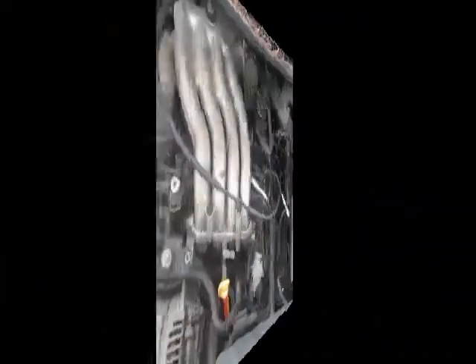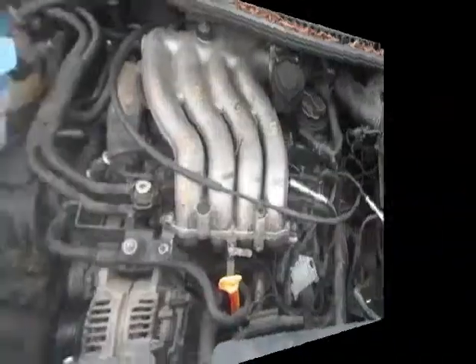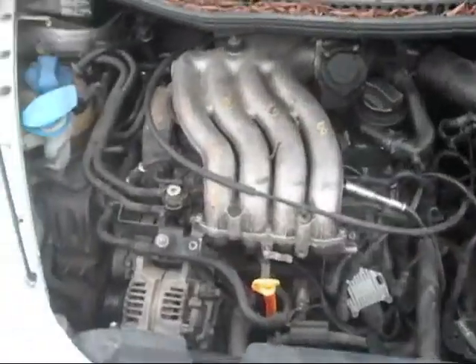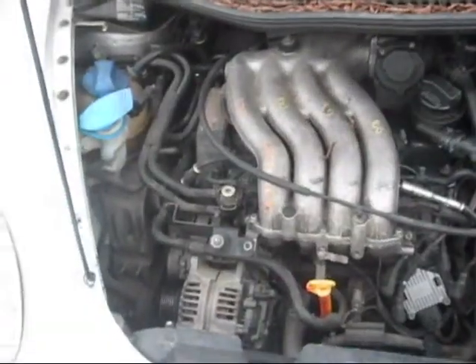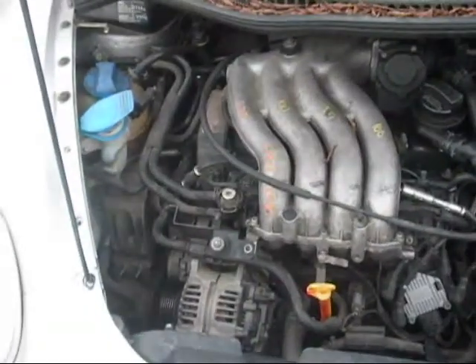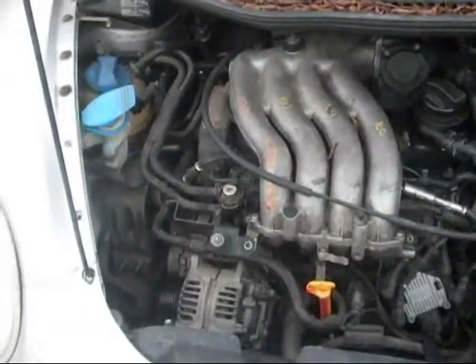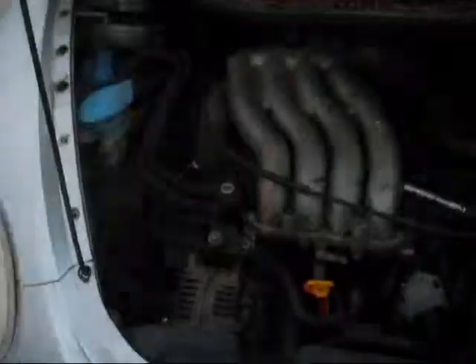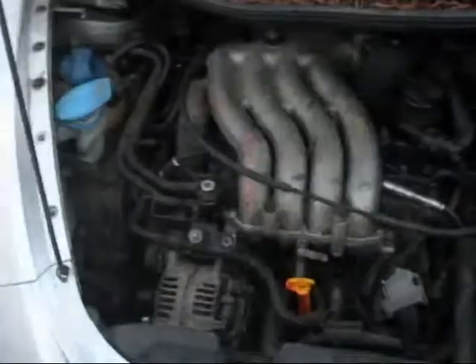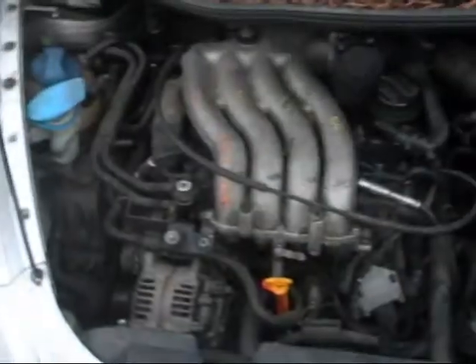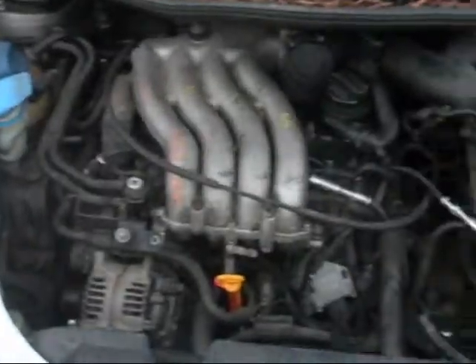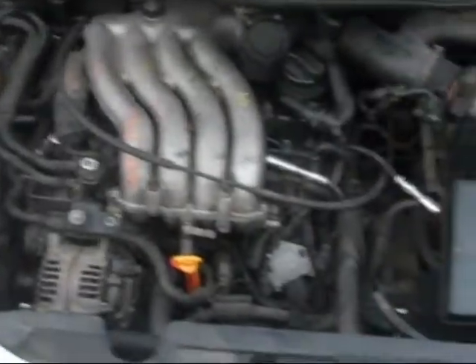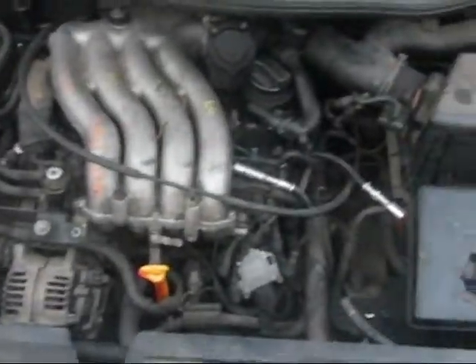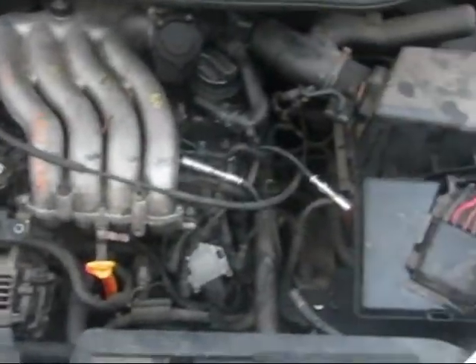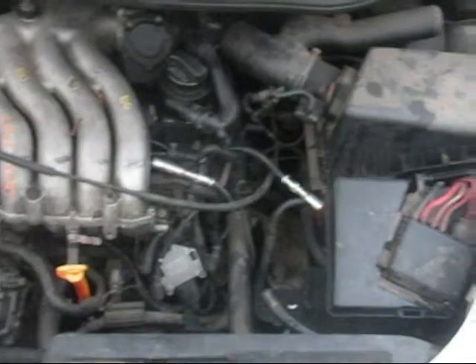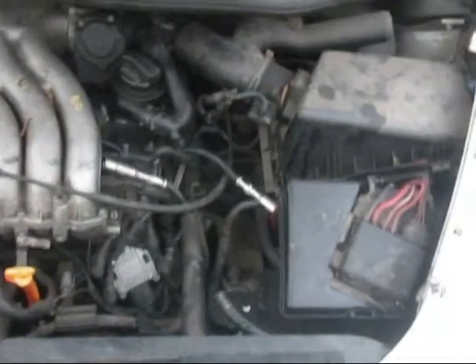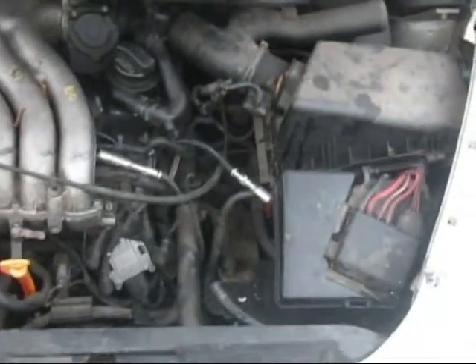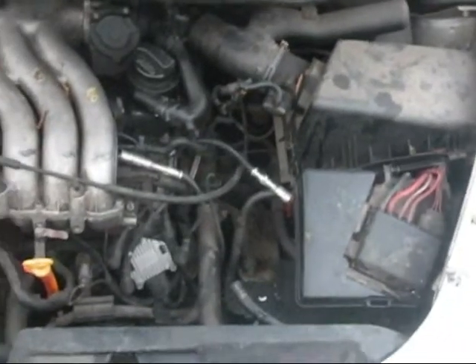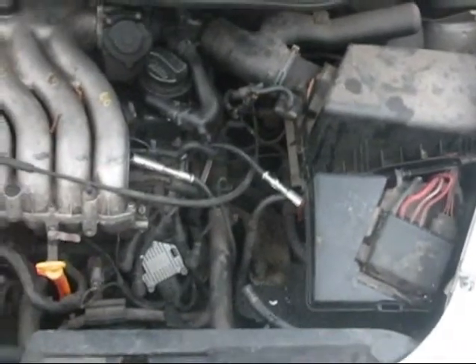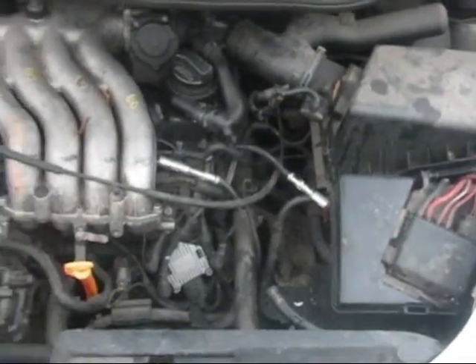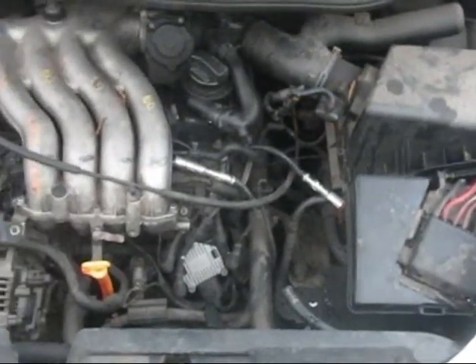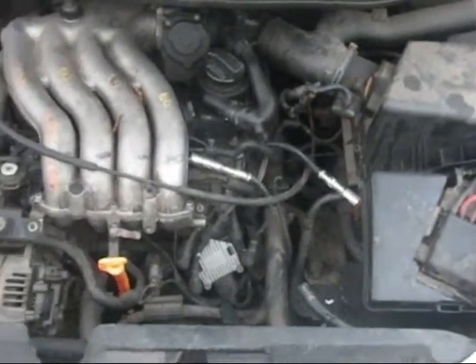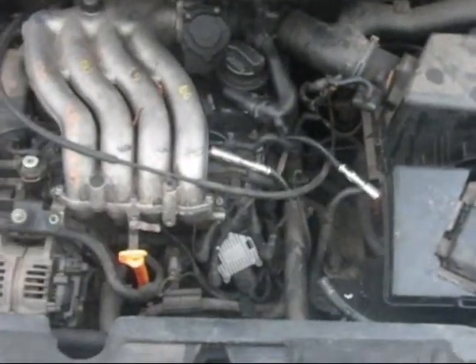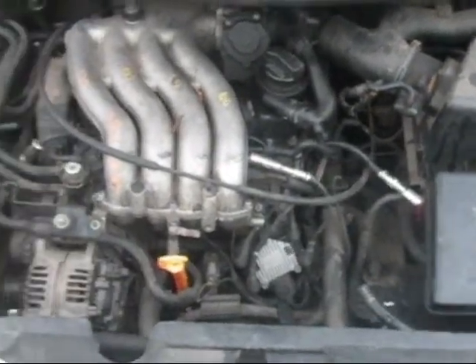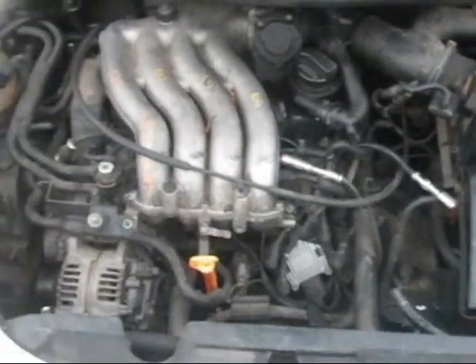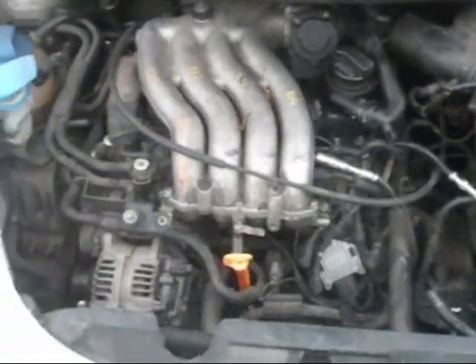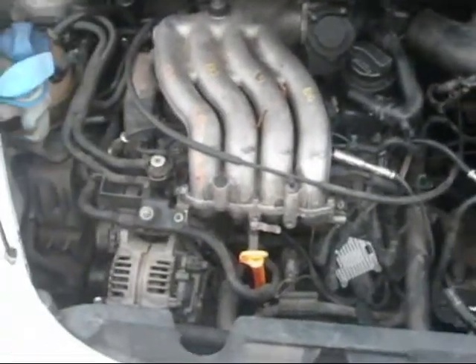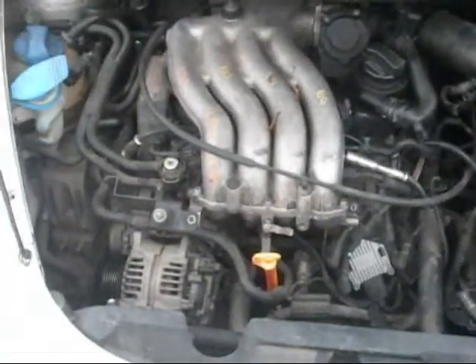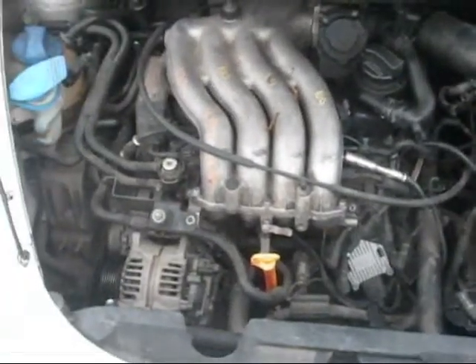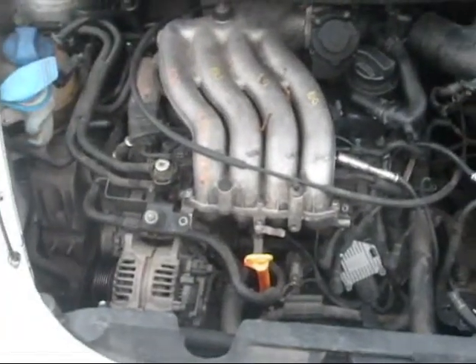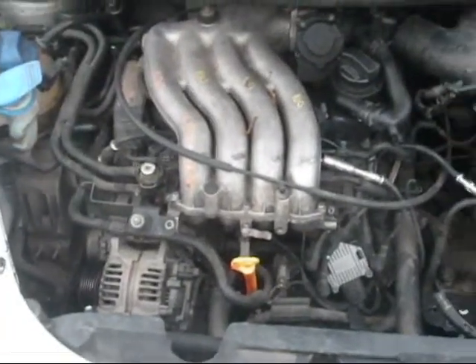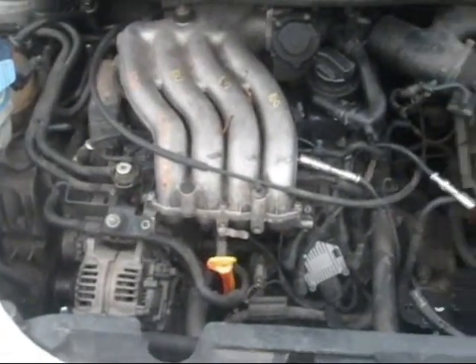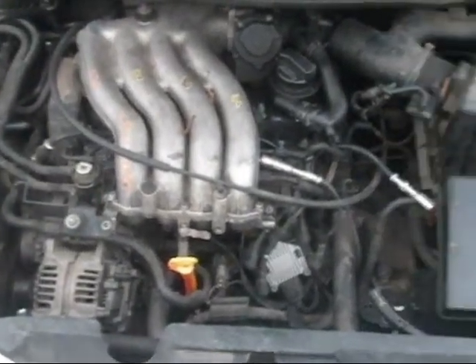Engine has low compression. Transmission is good. All of the engine components are in good condition and working.